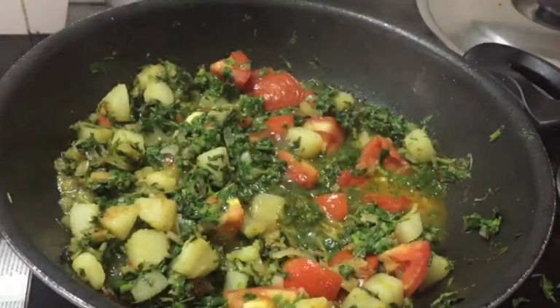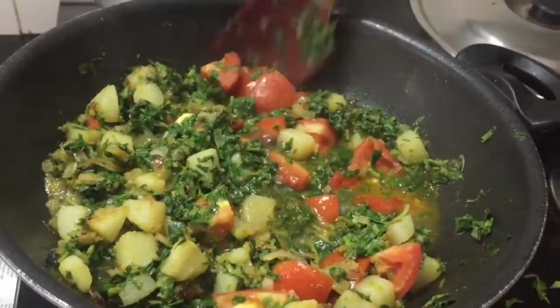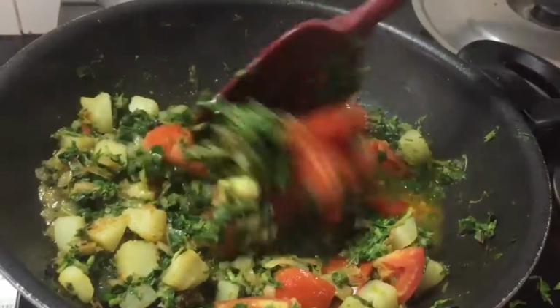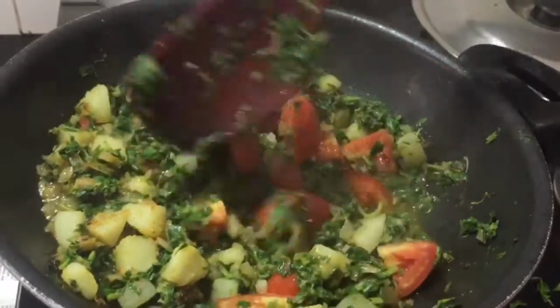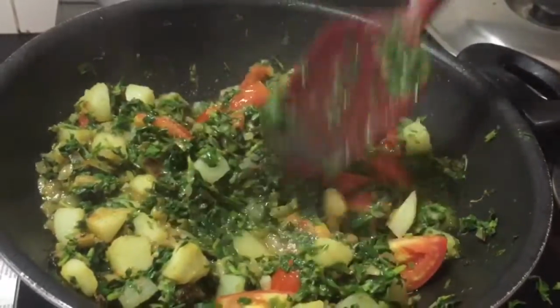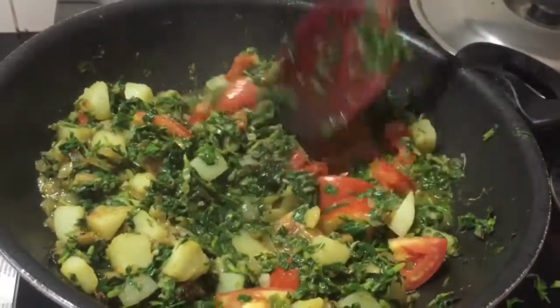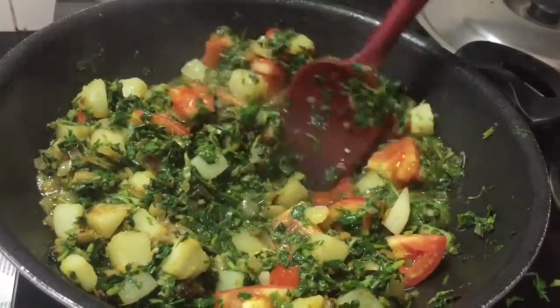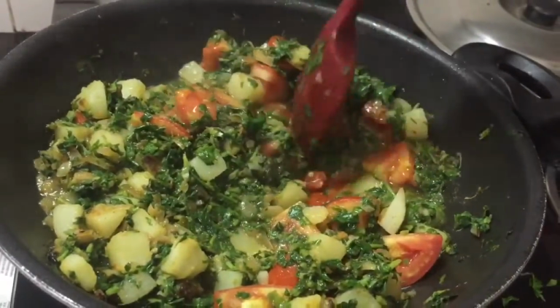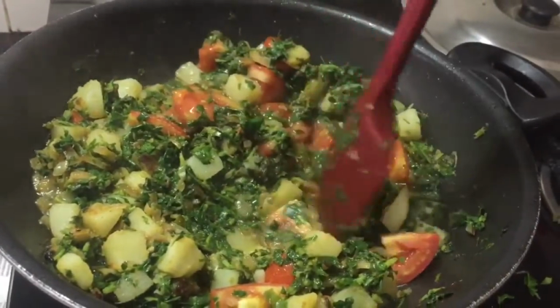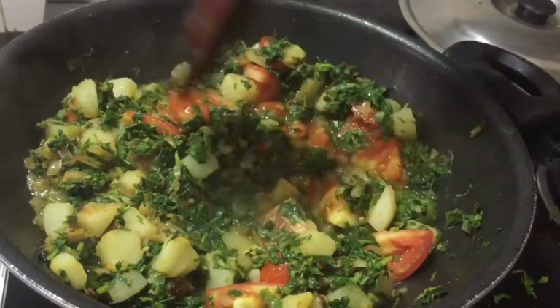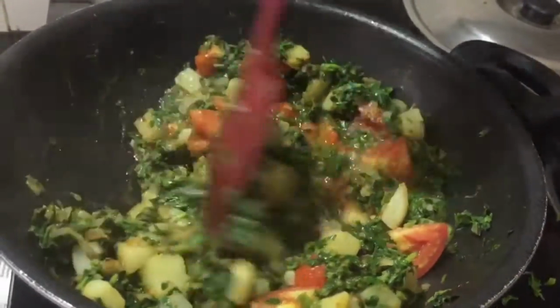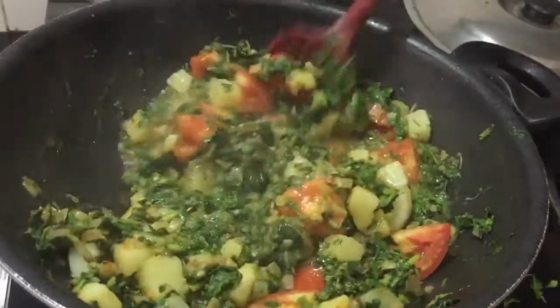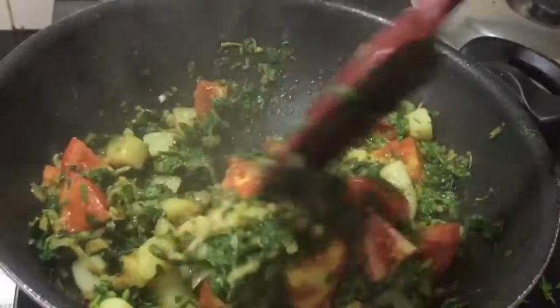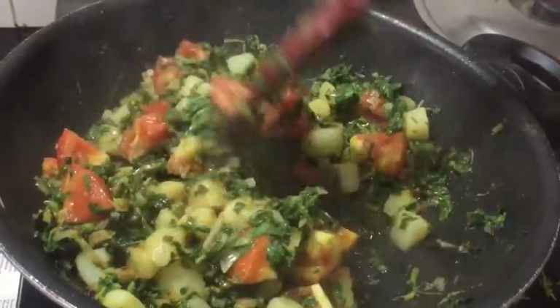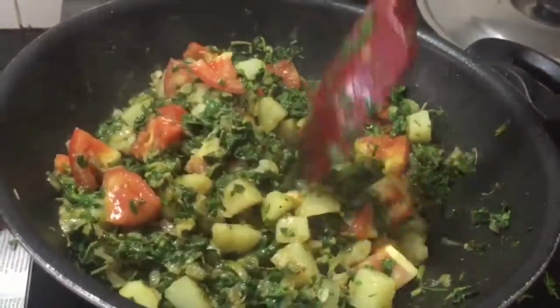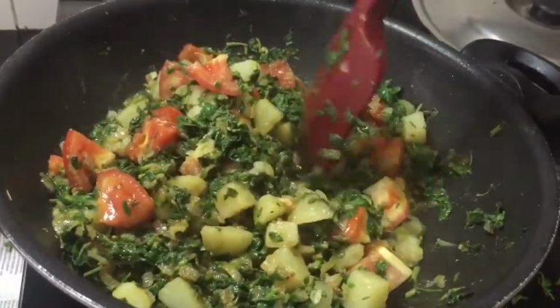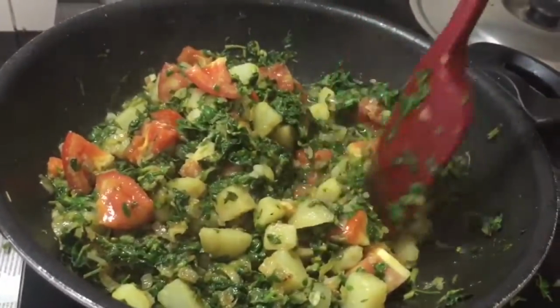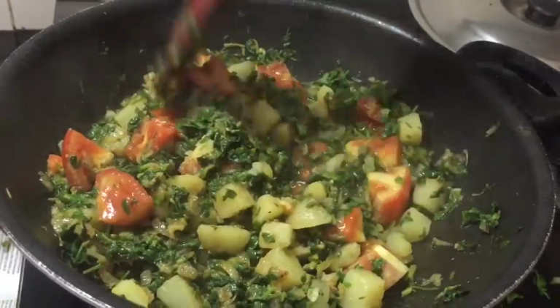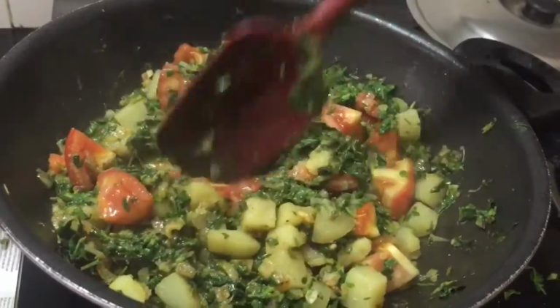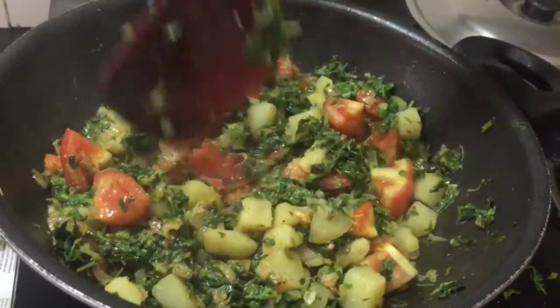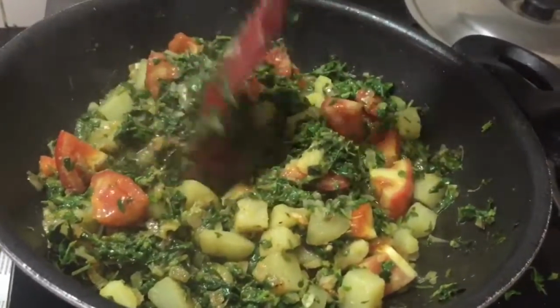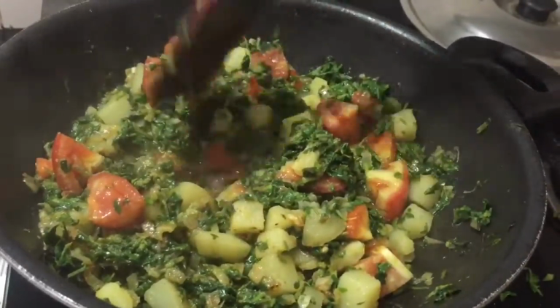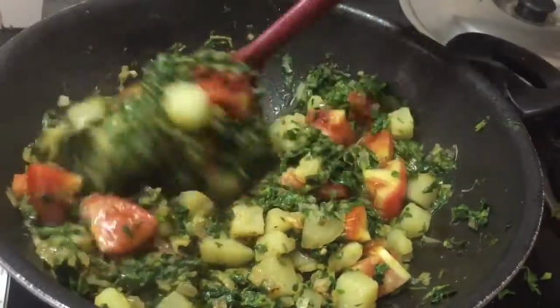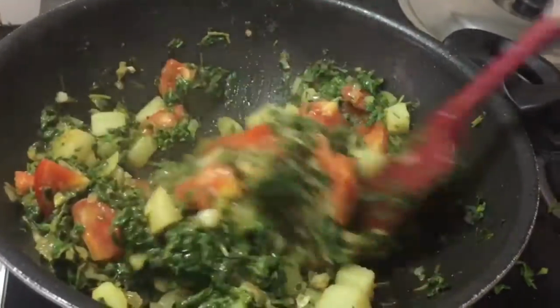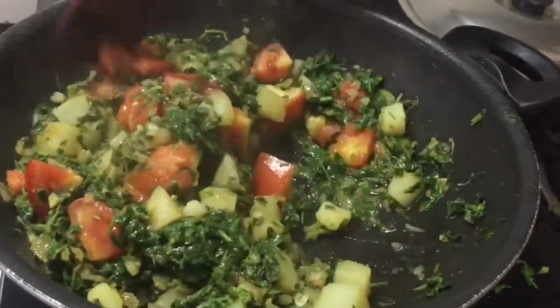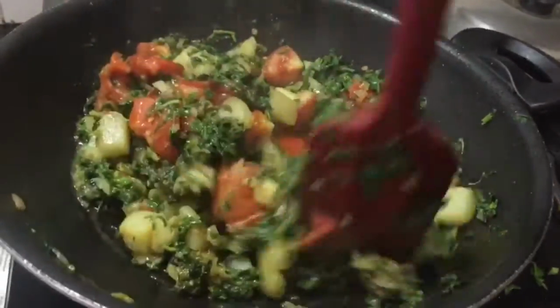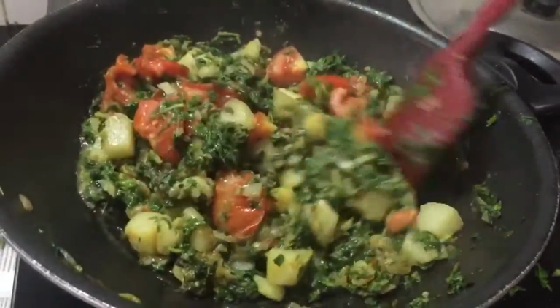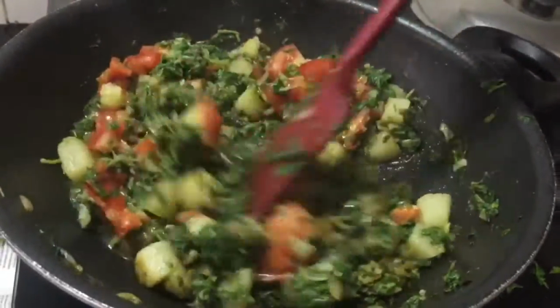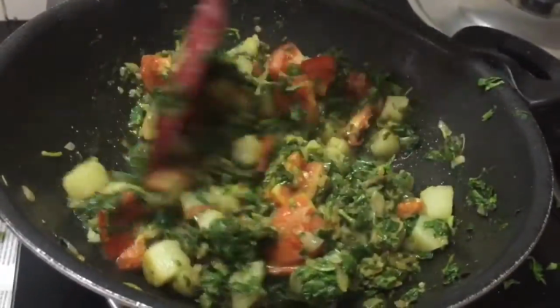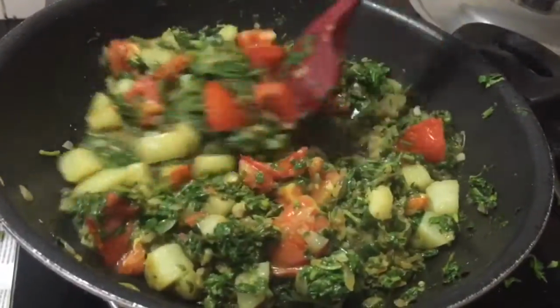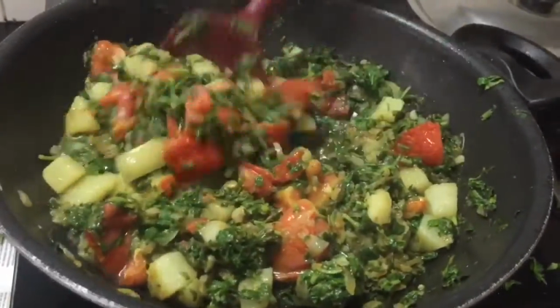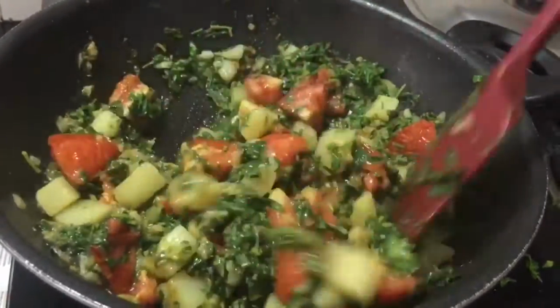Now tomatoes are nice and pulpy. Give it a mix, then close and cook for another 1 or 2 minutes. Let it cook in its own juices.